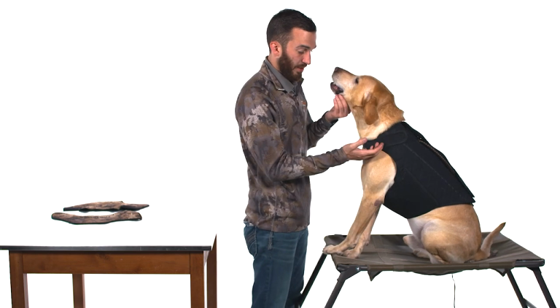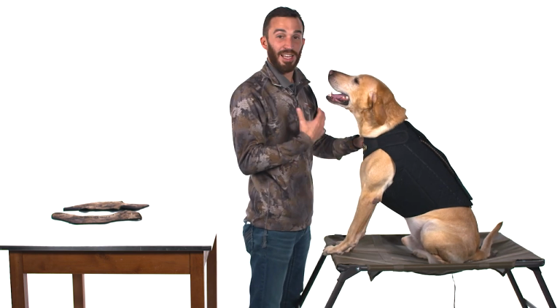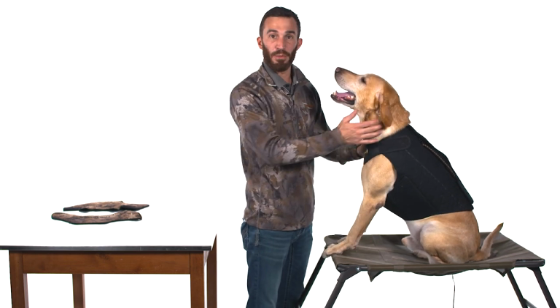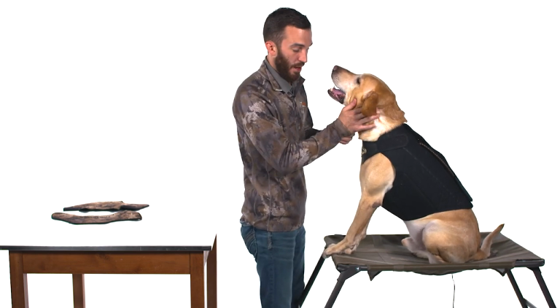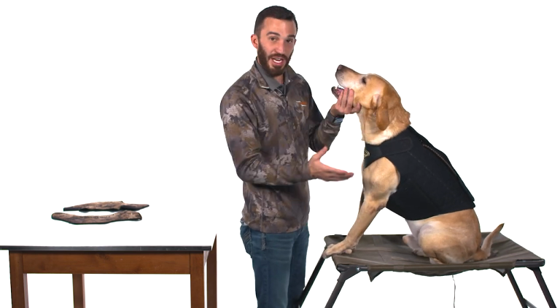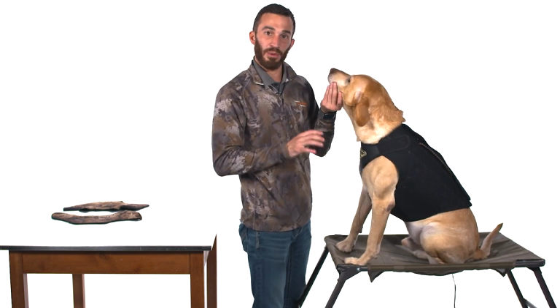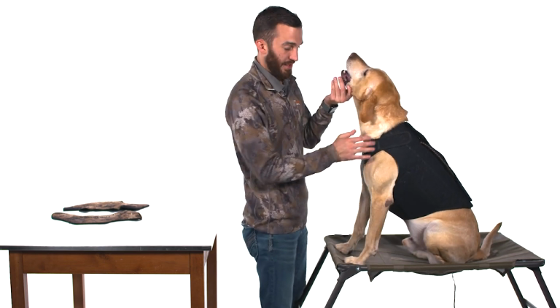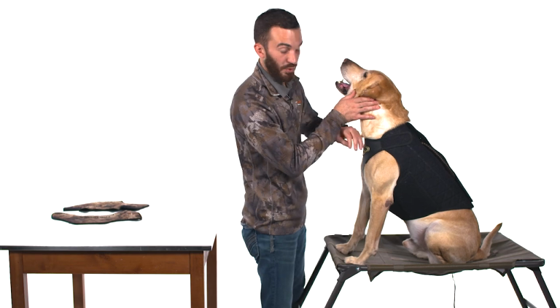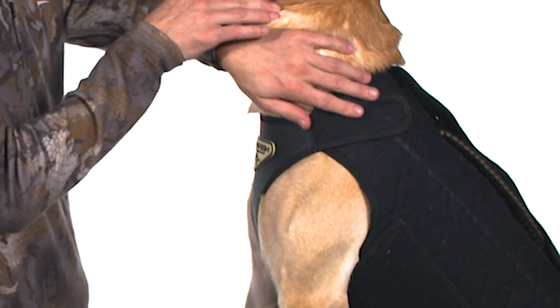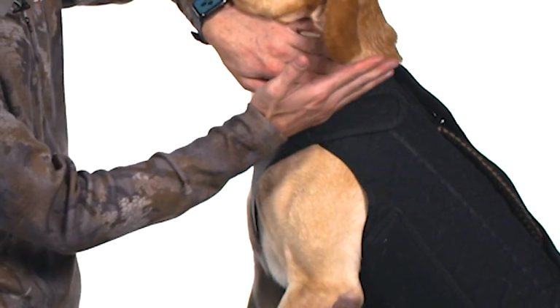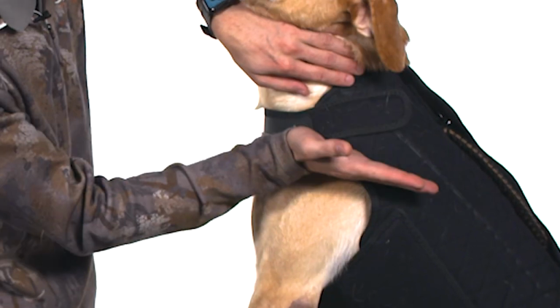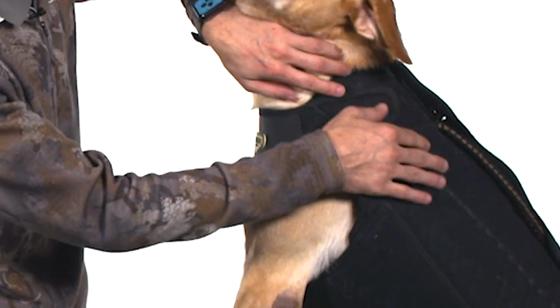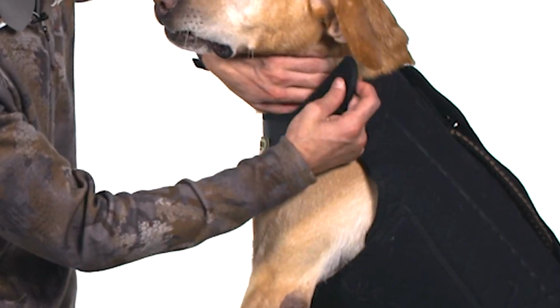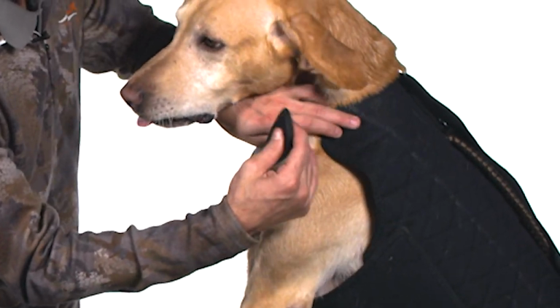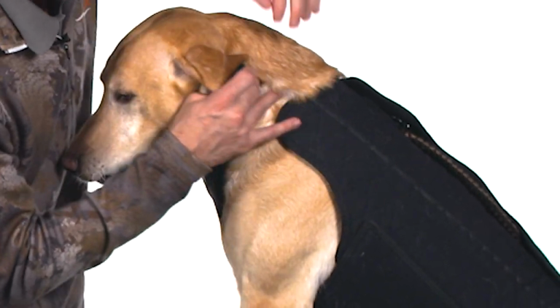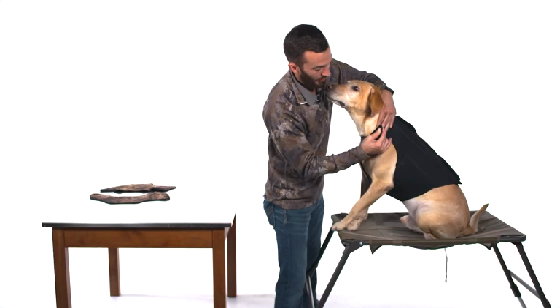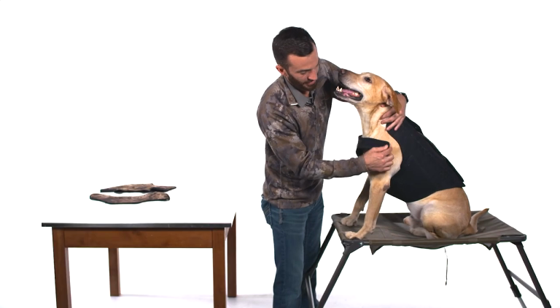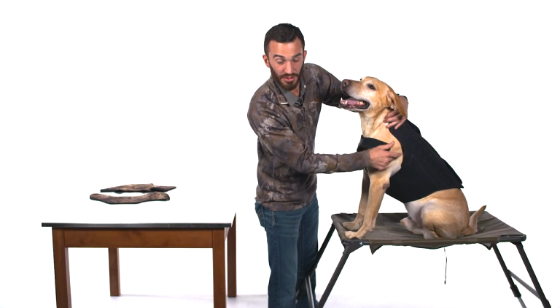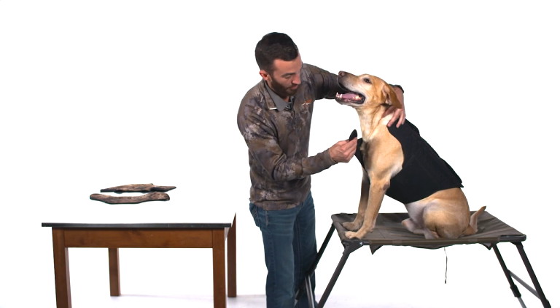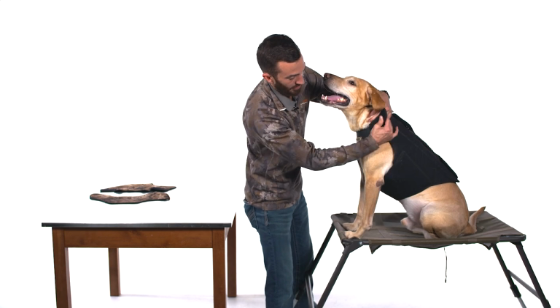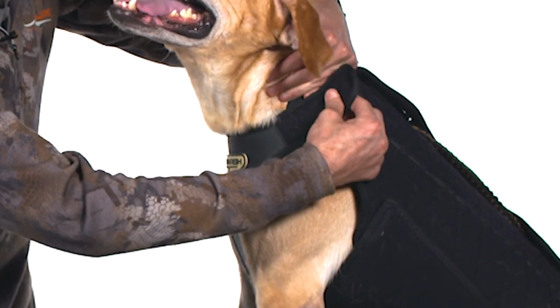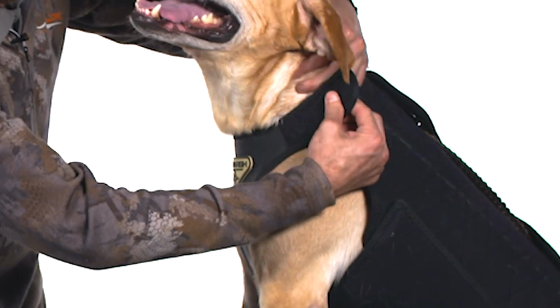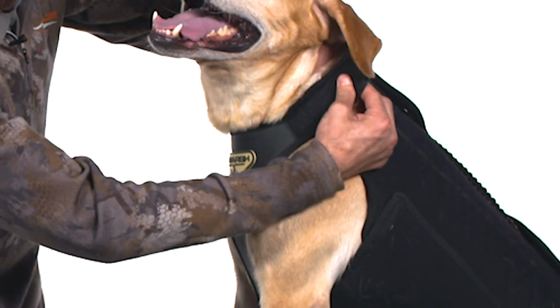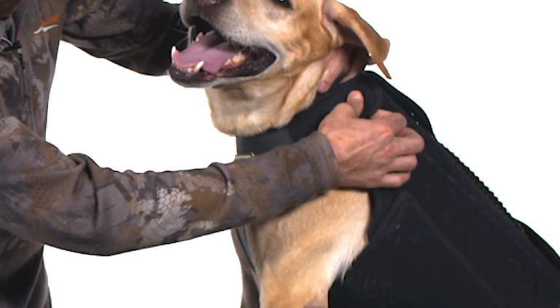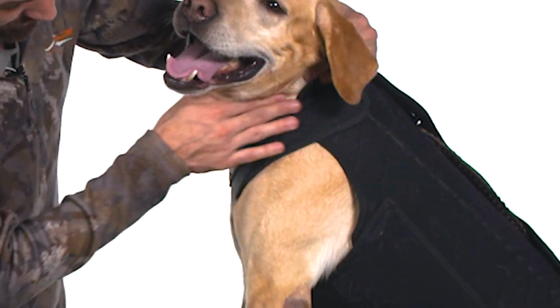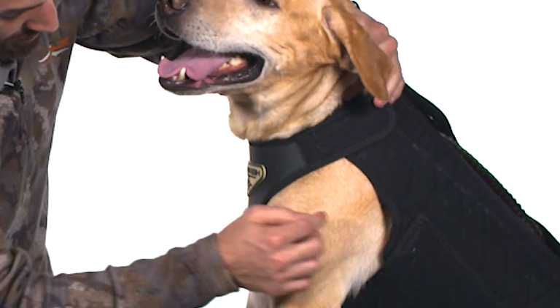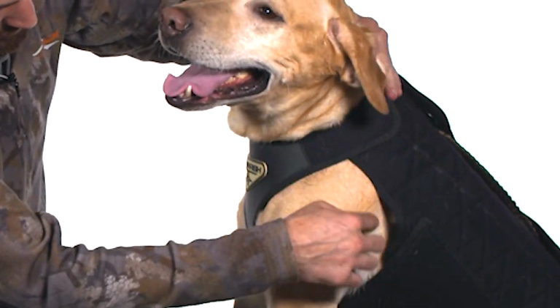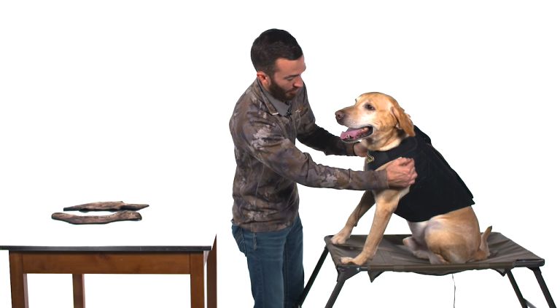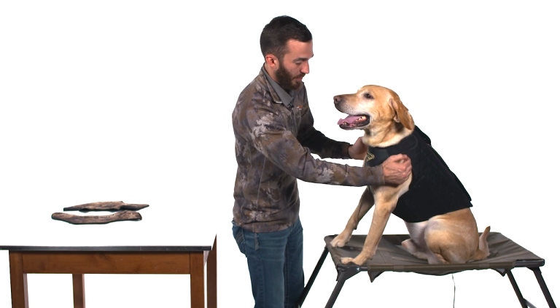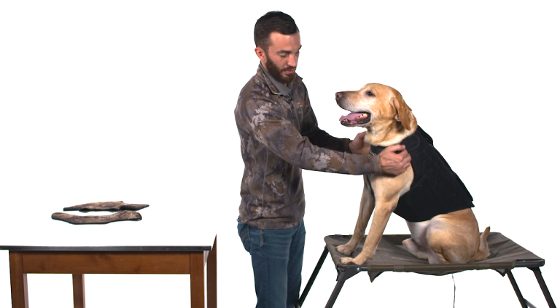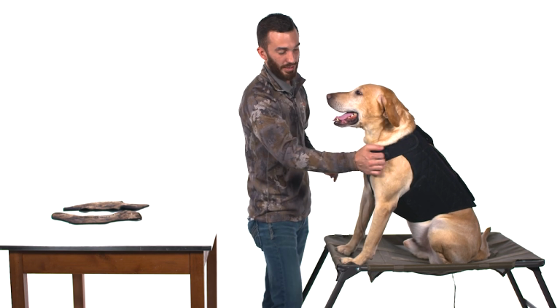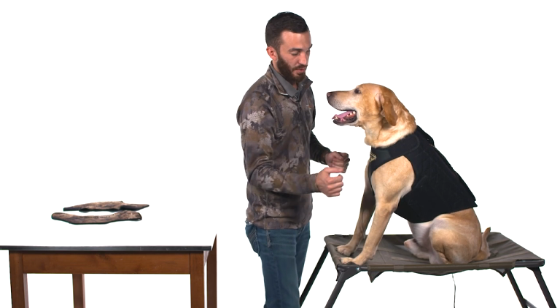We've got the vest sized appropriately now, but the shape is what we're going to change next. The way we change our shape is by changing the Velcro's direction. What that's going to do is allow us to close these arm holes with the vest tight — I can change that angle and you can see we remove those holes right there in the shoulders.